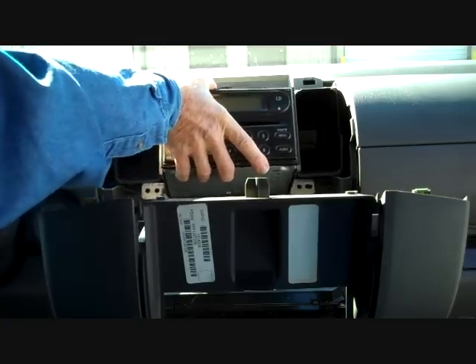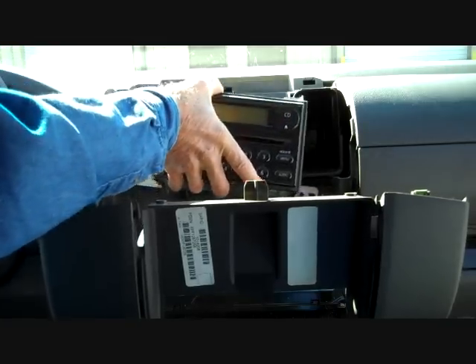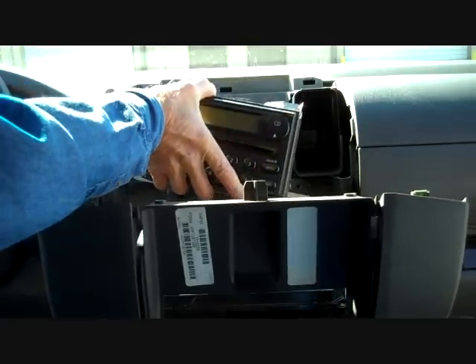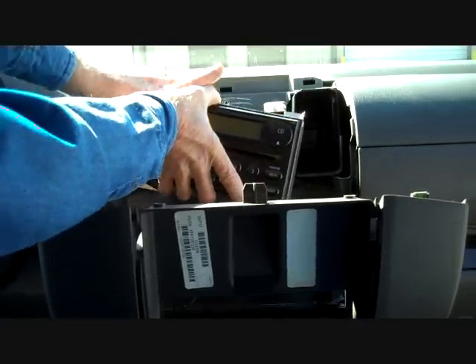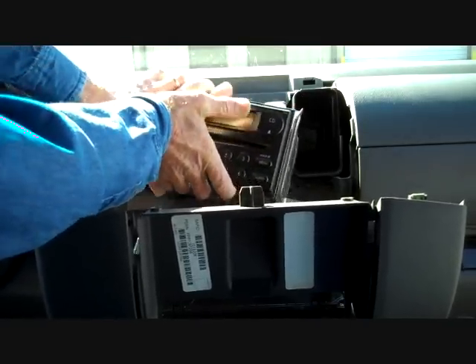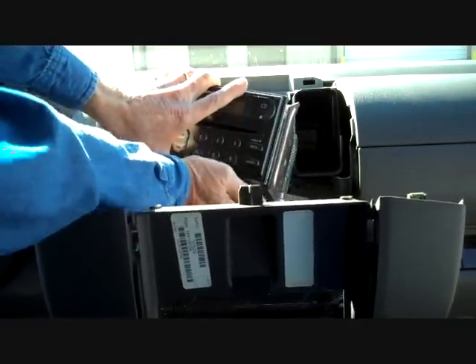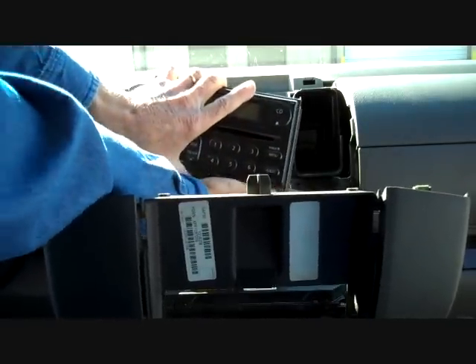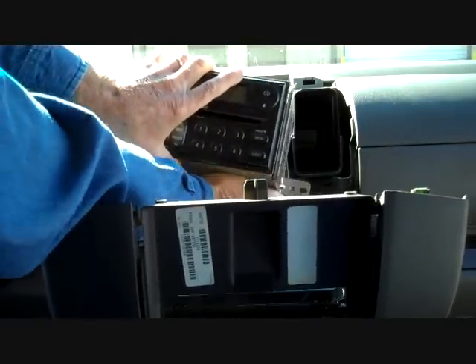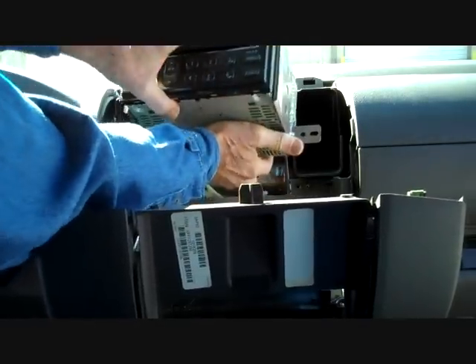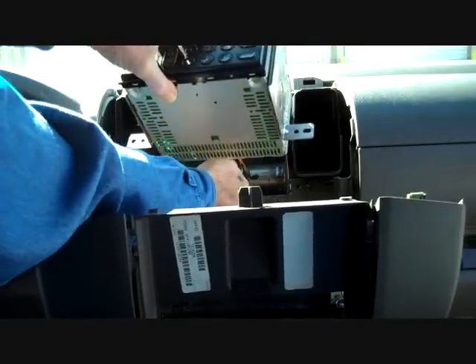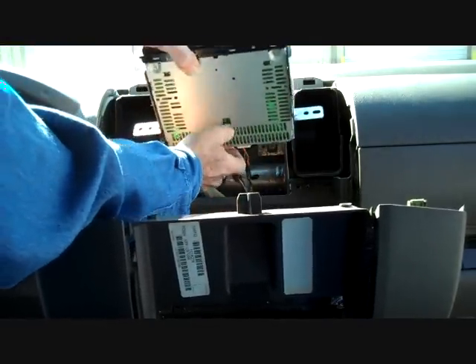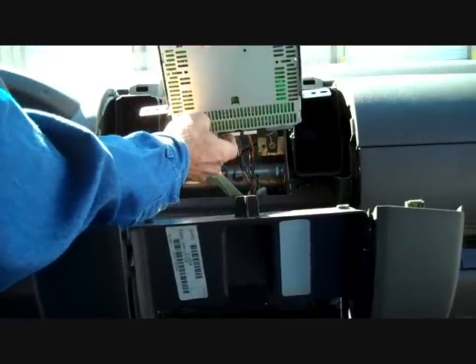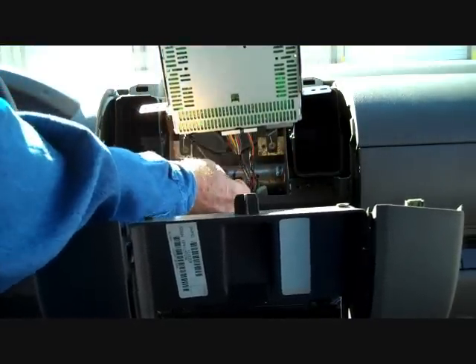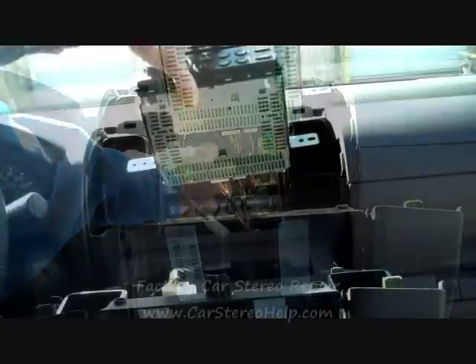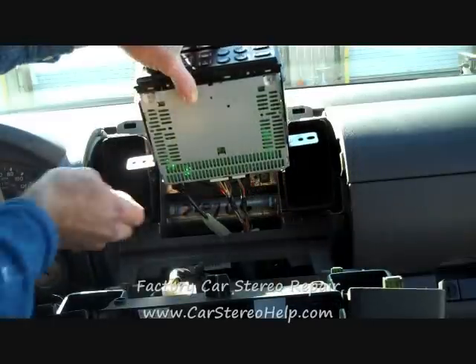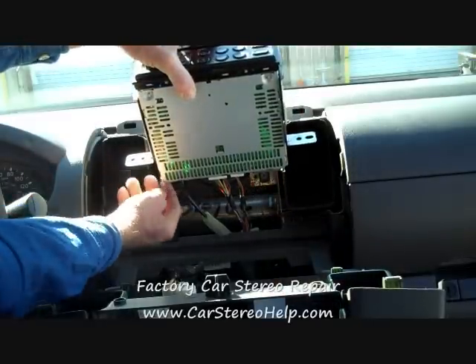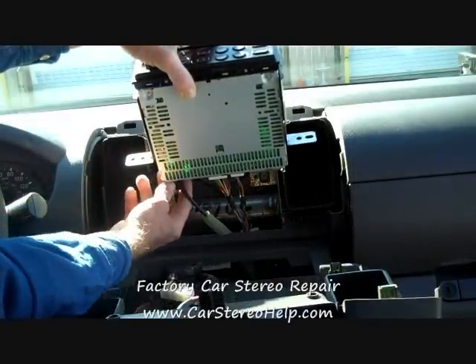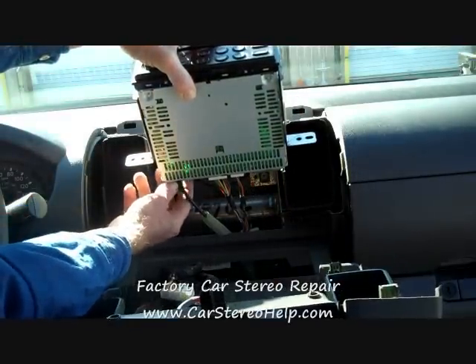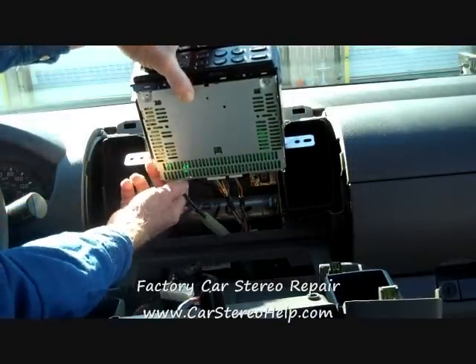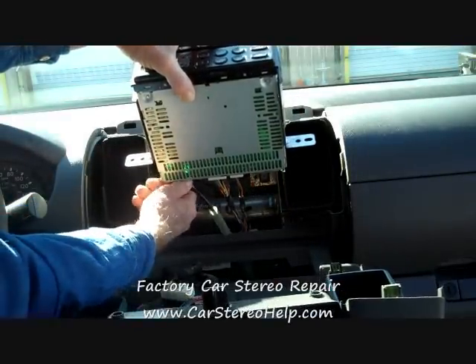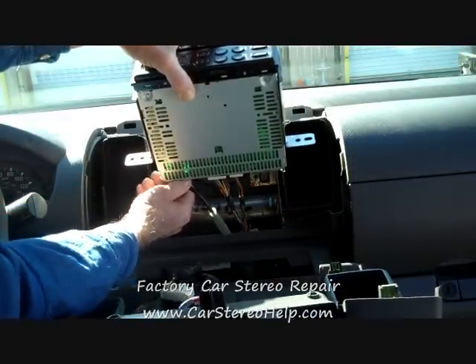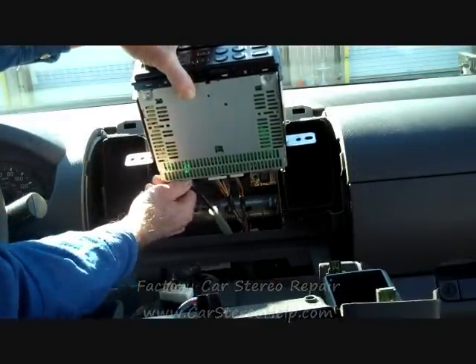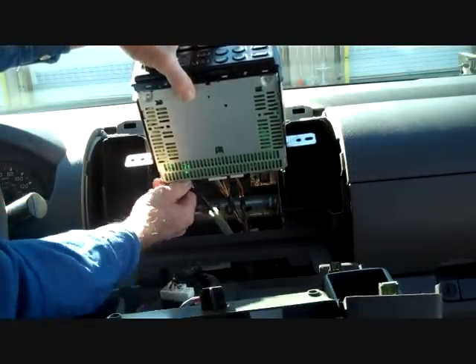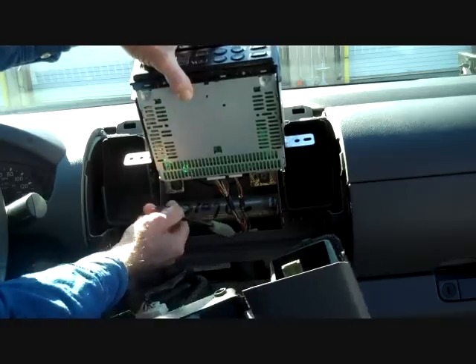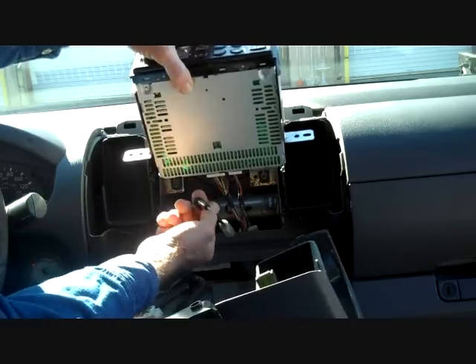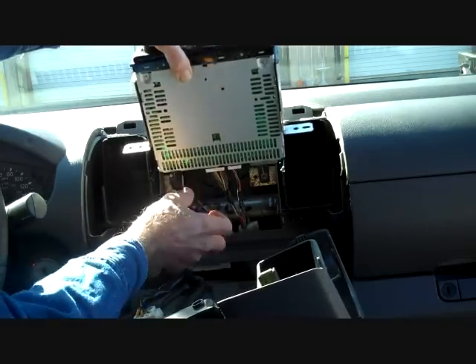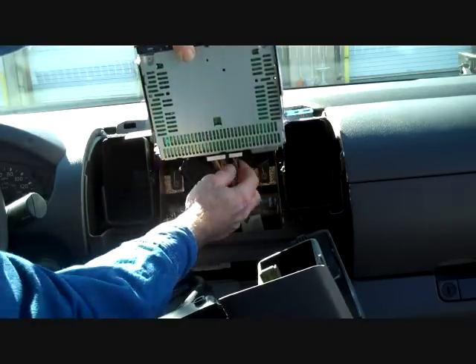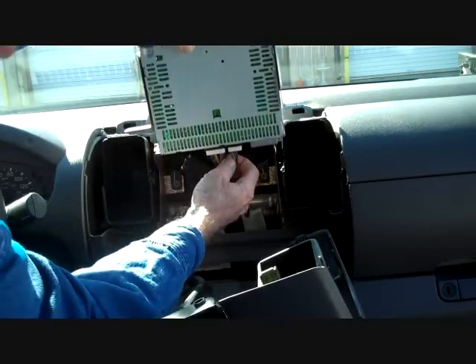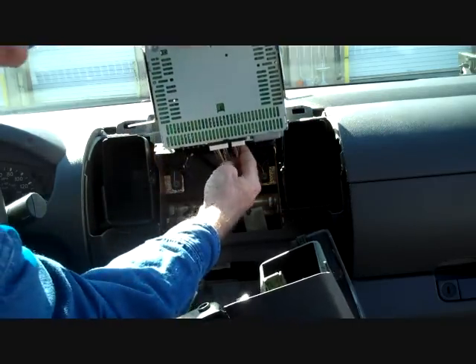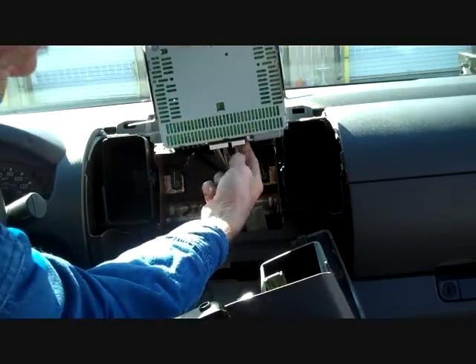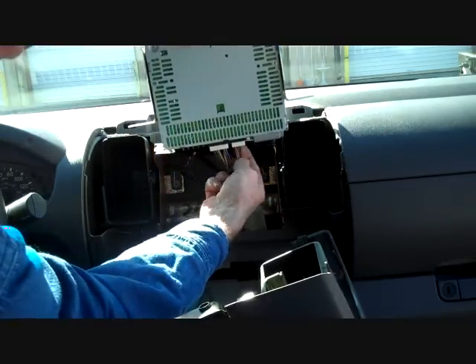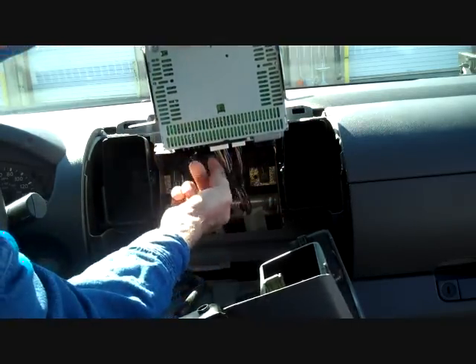Pull the stereo from the dash. There are usually several connectors to this stereo. The antenna lead is here on the bottom — we can grasp this lead and wiggle it and pull that loose.